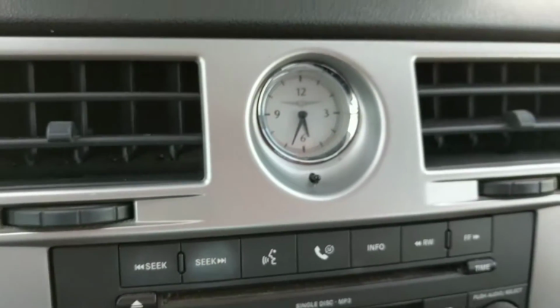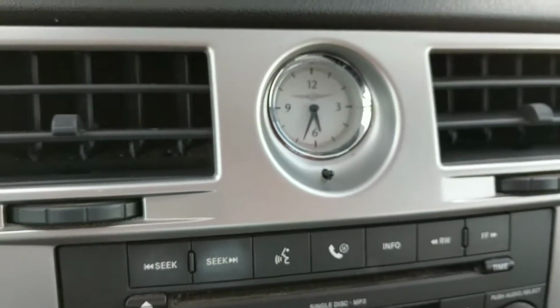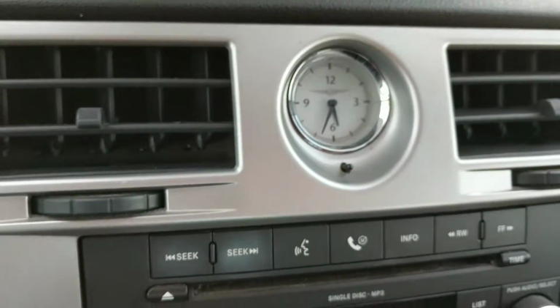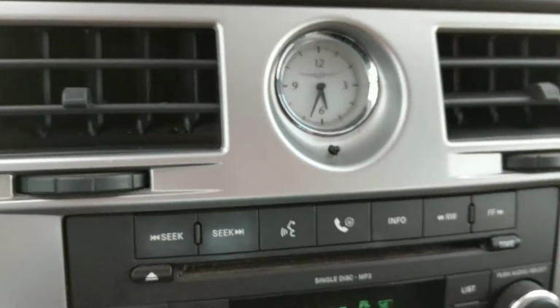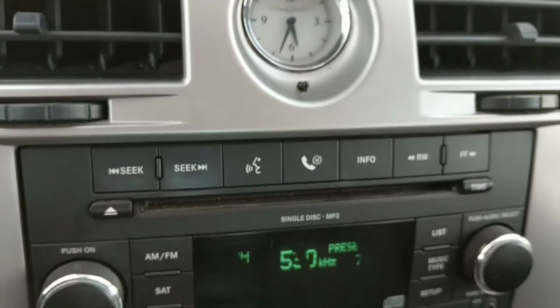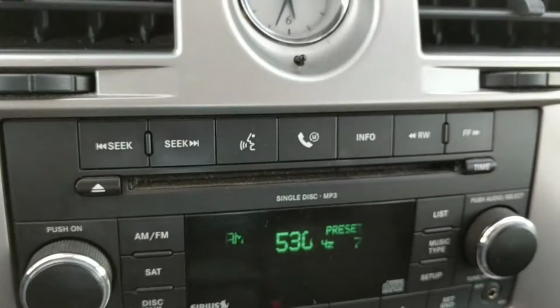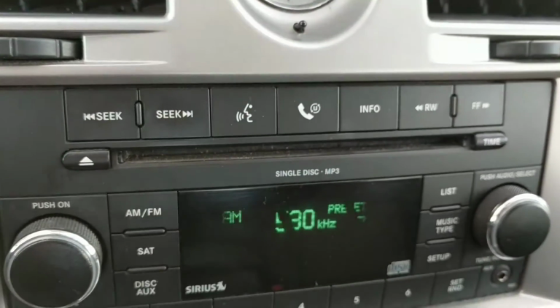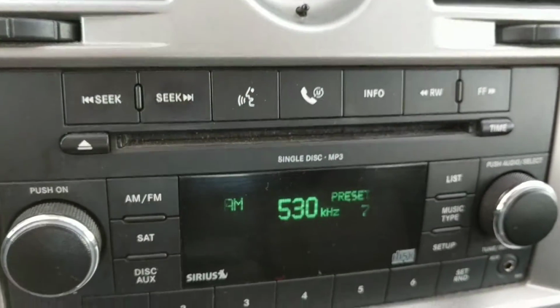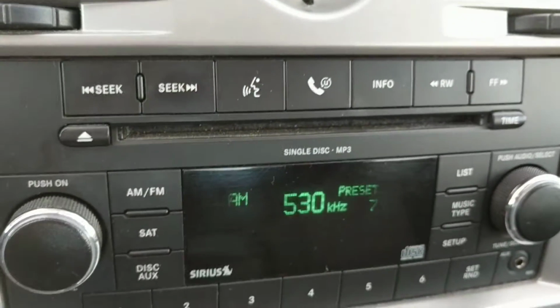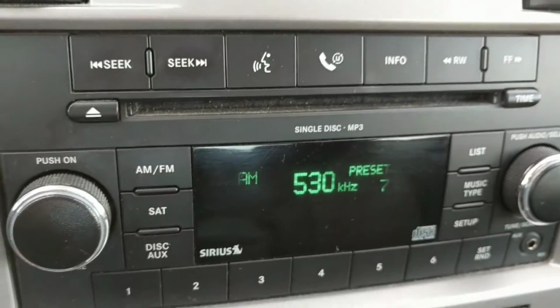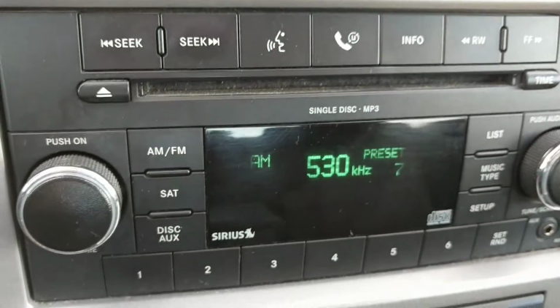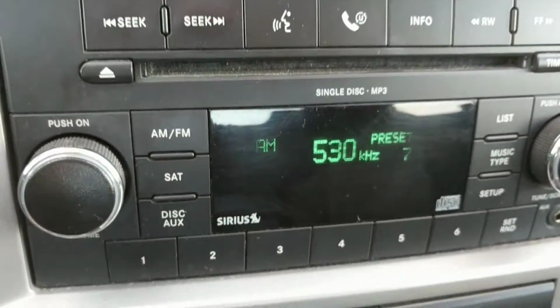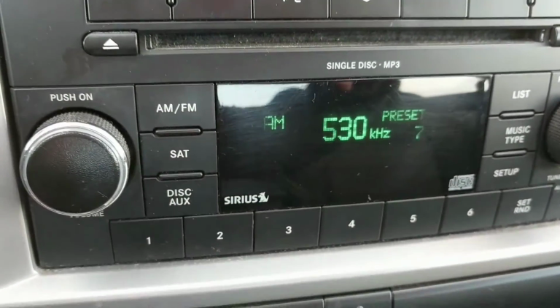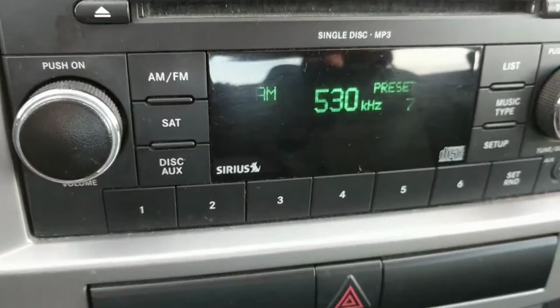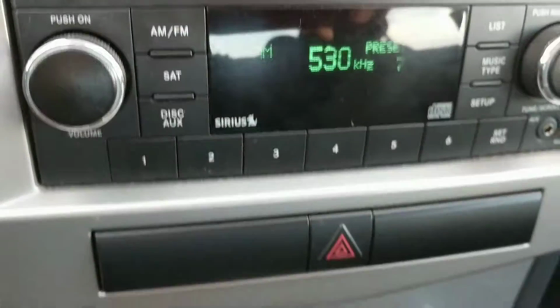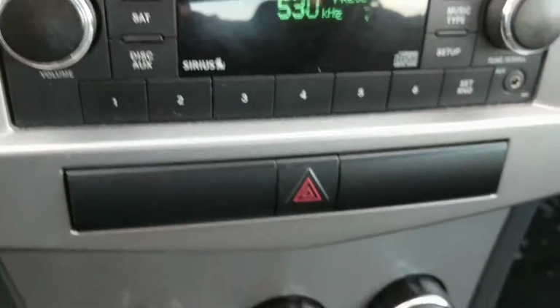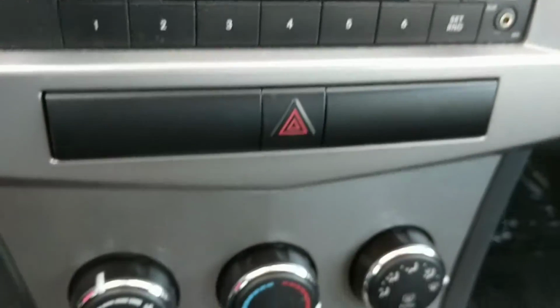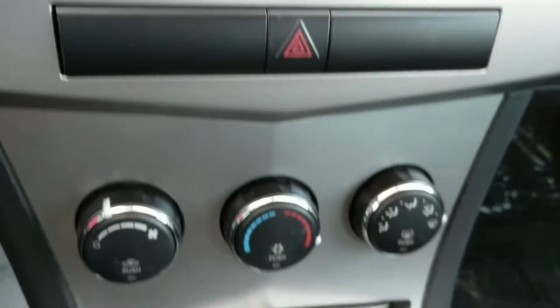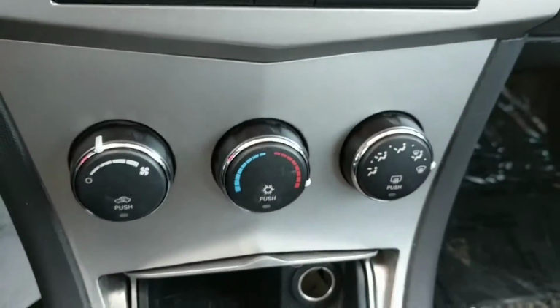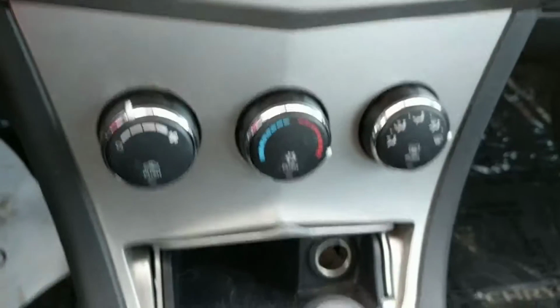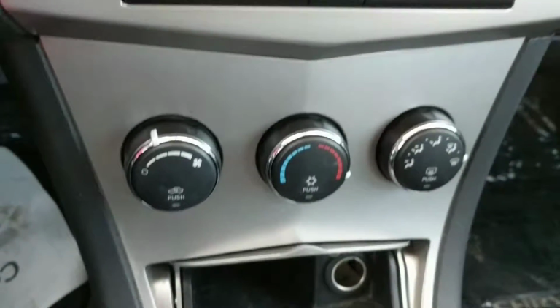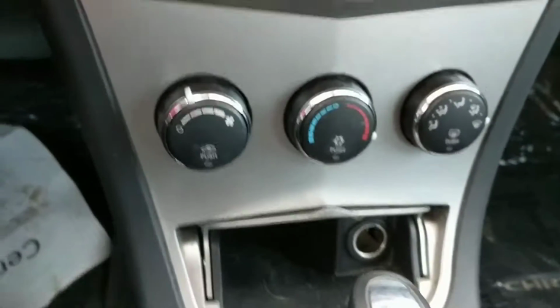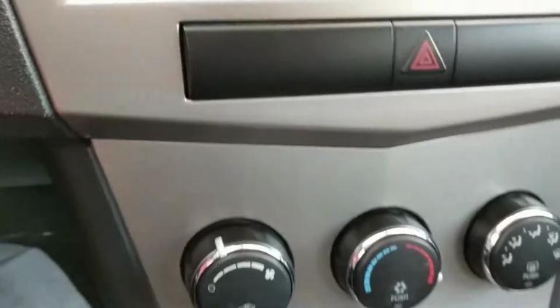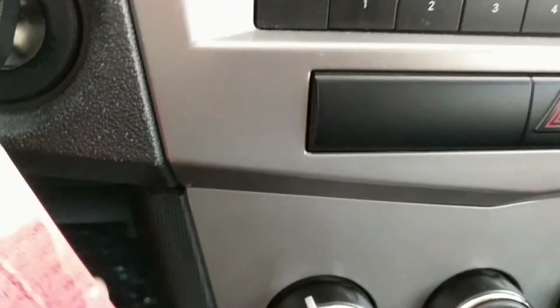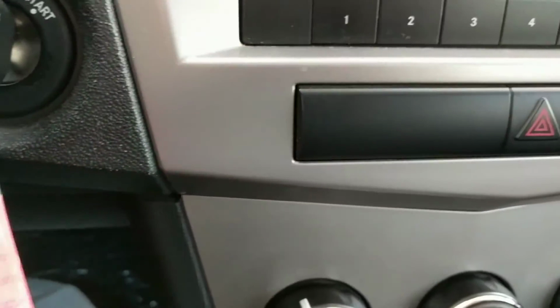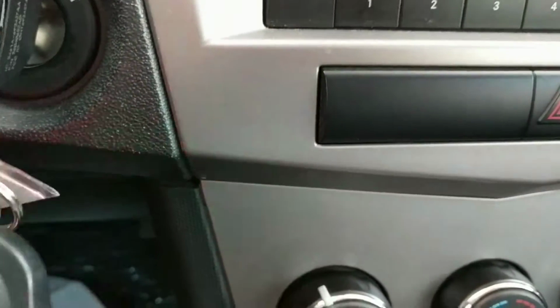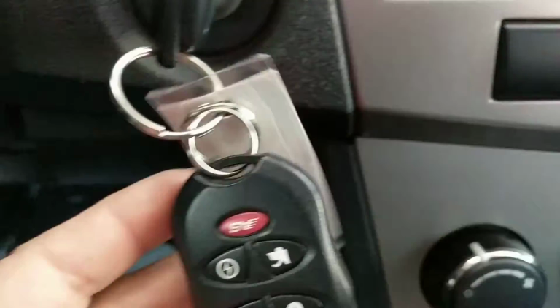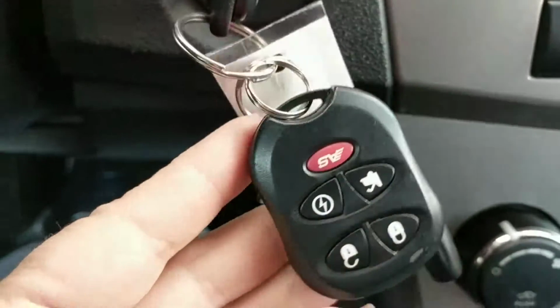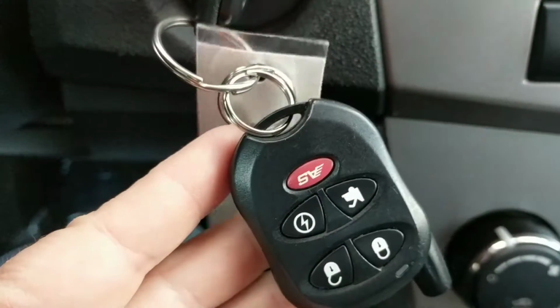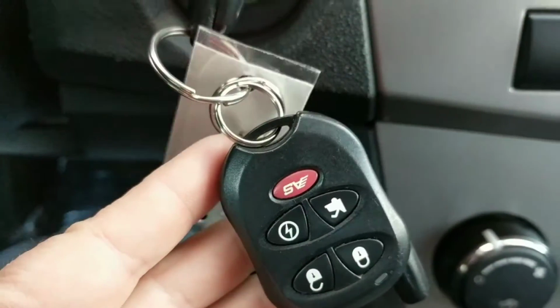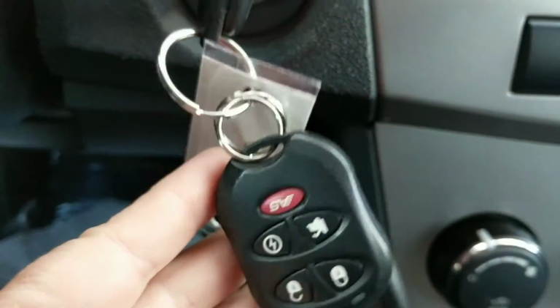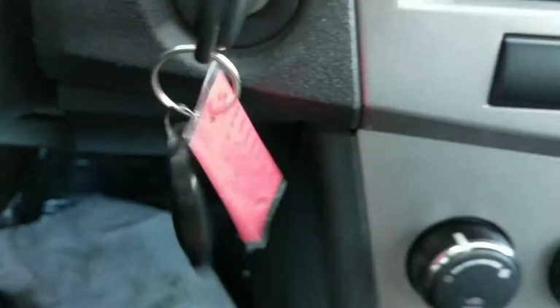Chrysler clock, which is always nice. Looks like it has AM, FM, satellite, and climate control. It does have a remote car starter as well, and it does work nicely.